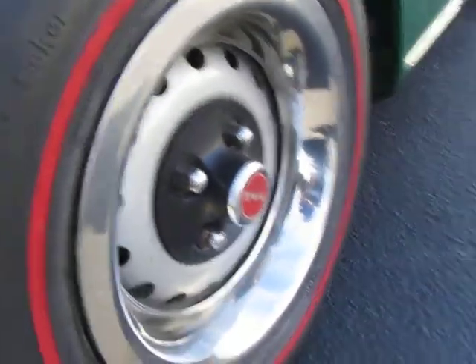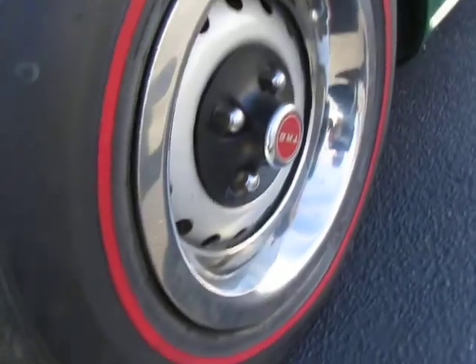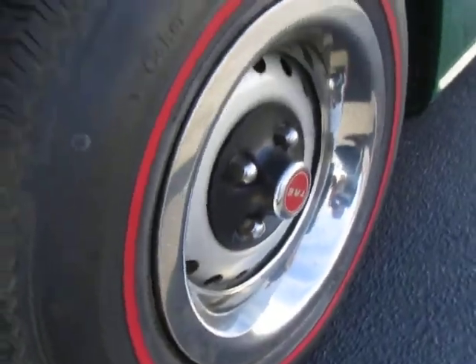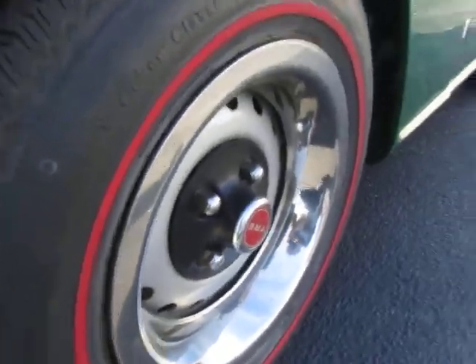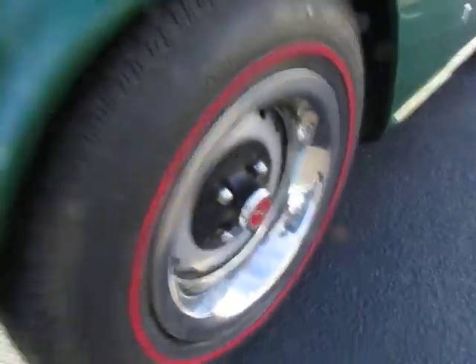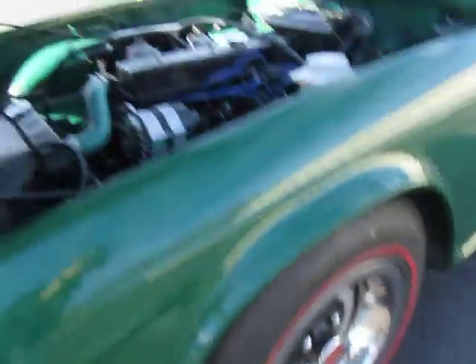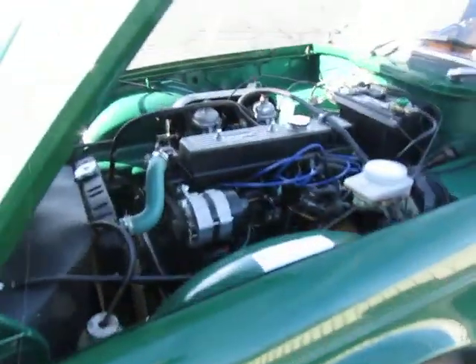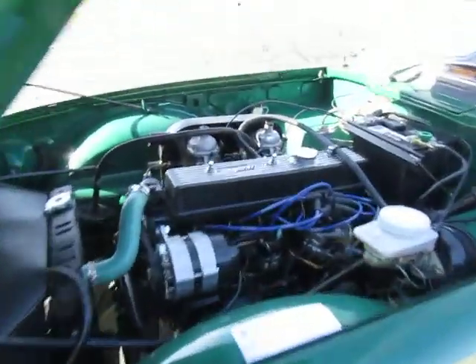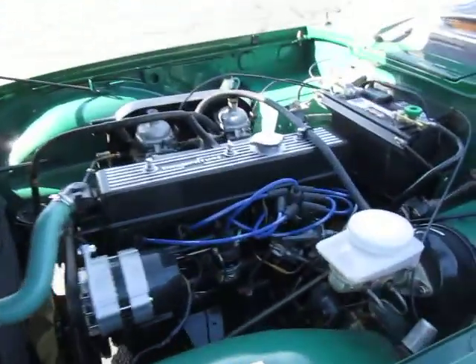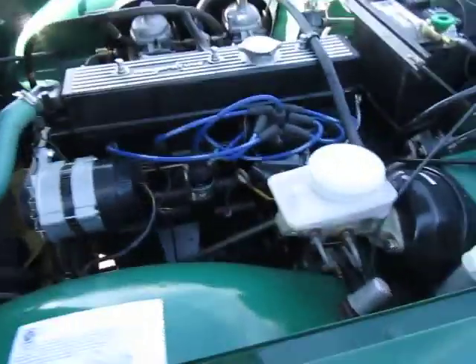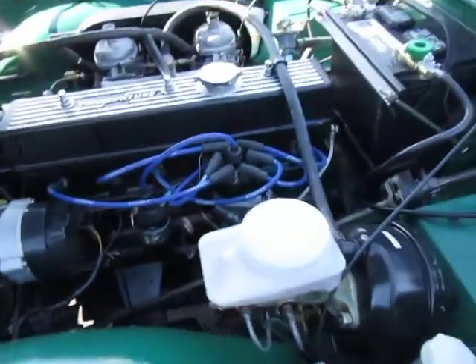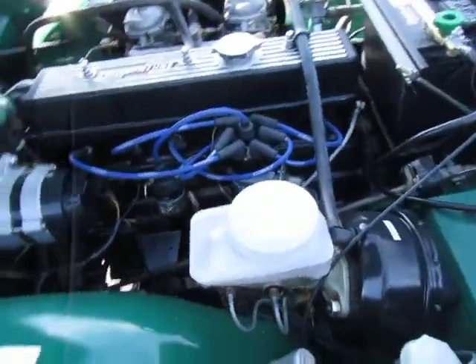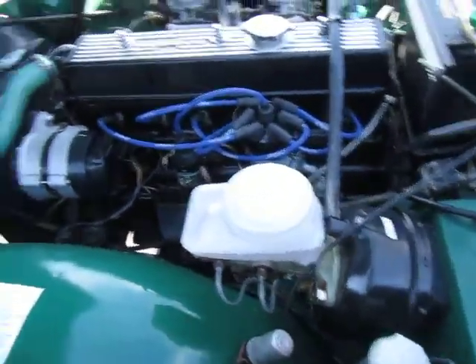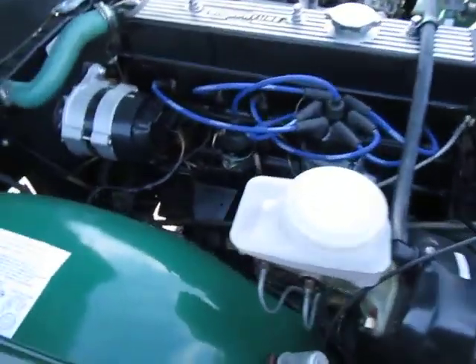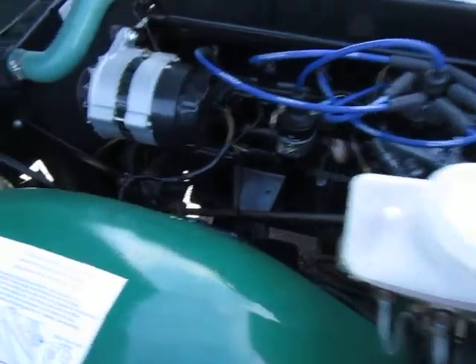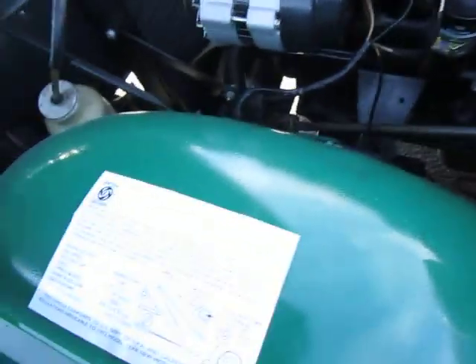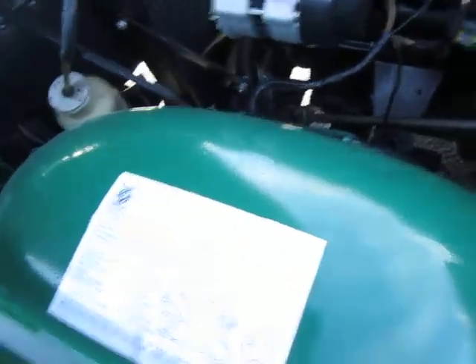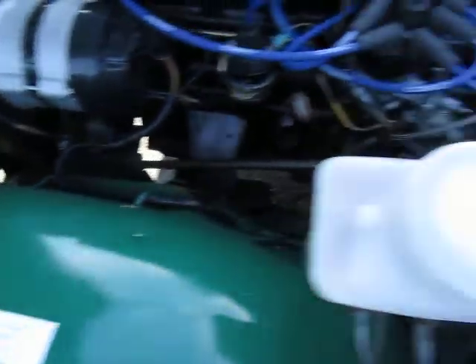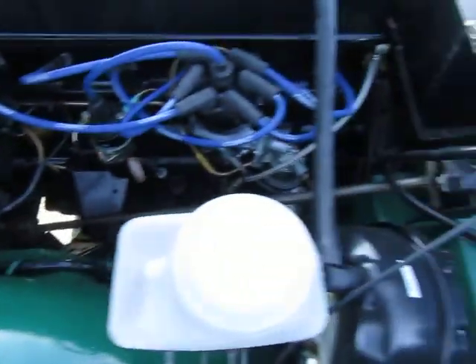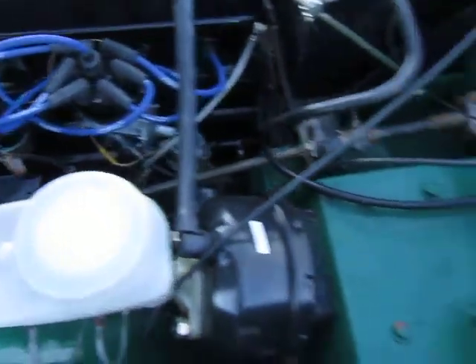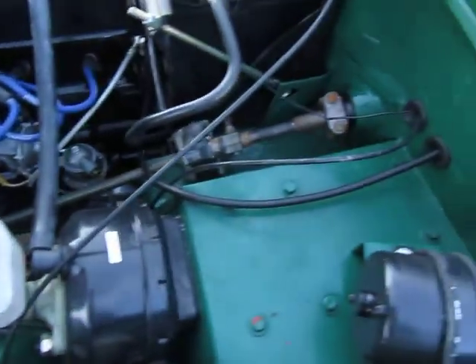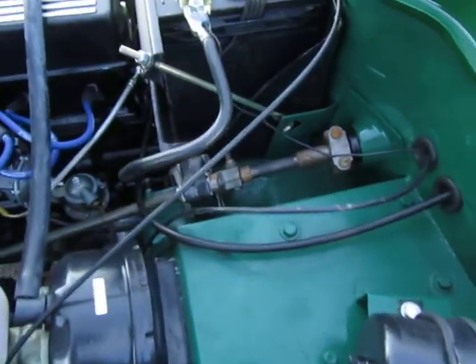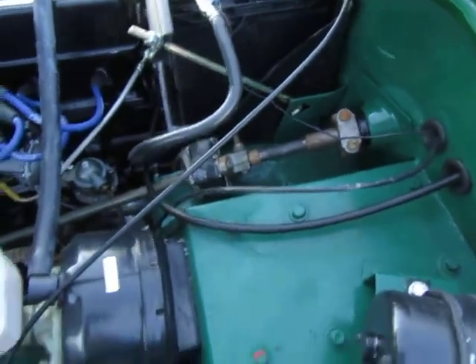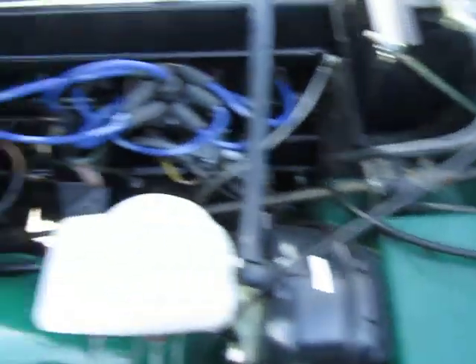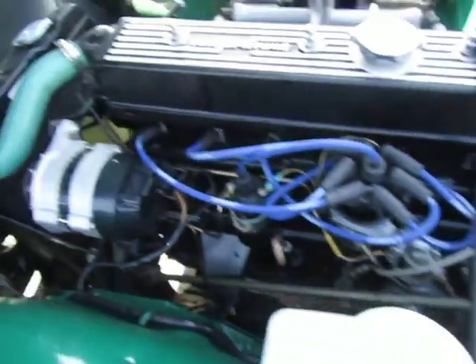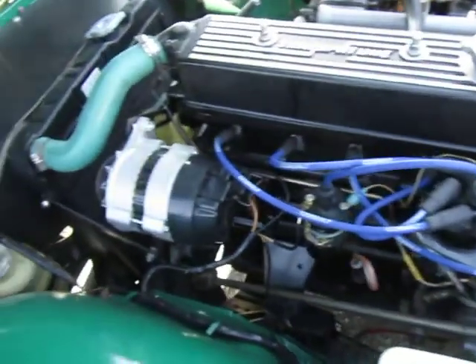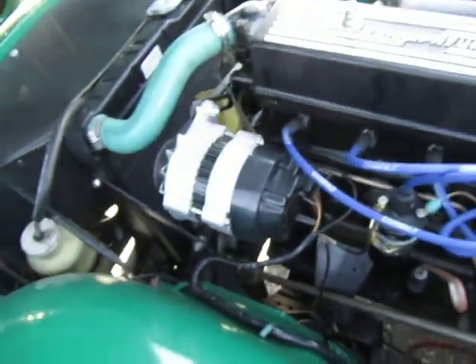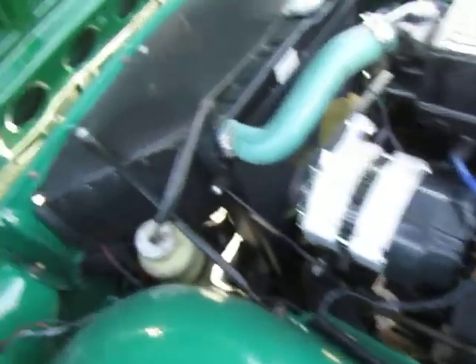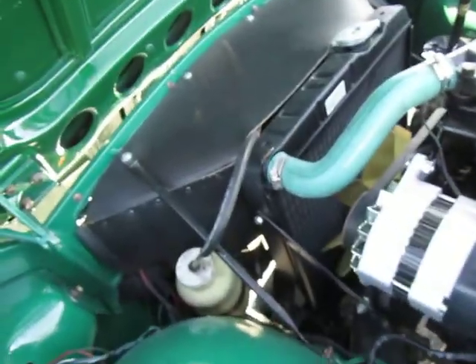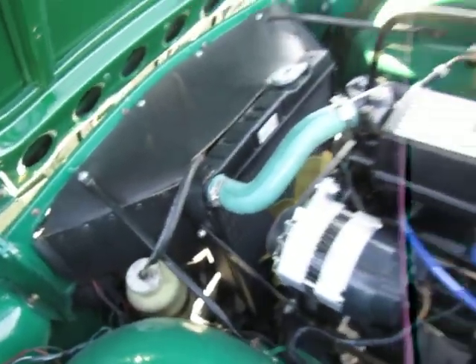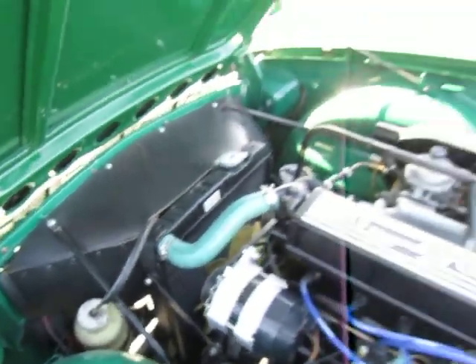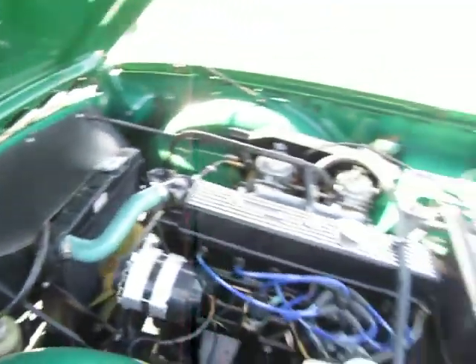Beauty rings all look real good. The redline tires look great. We'll take a look at the underside of the car here in a second. This is an overdrive car. And as you can see, everything is real tidy — just a very, very tidy car.